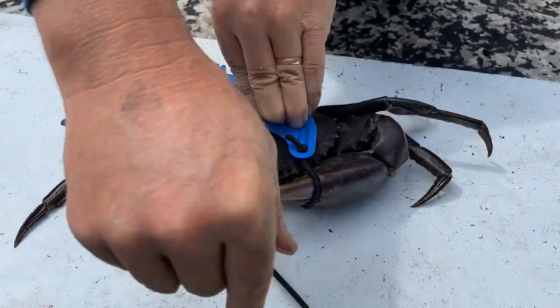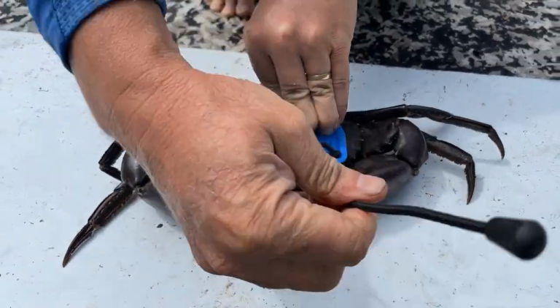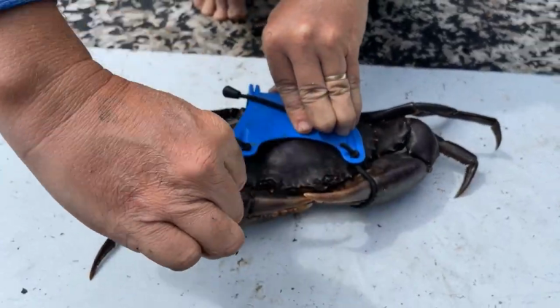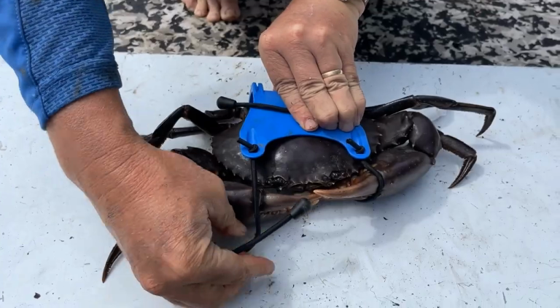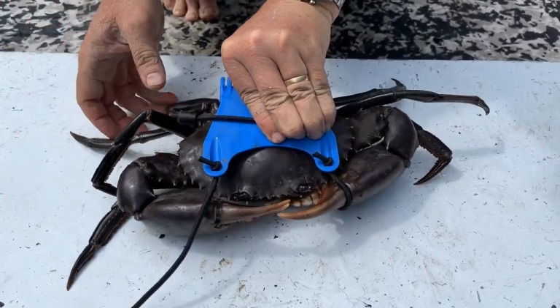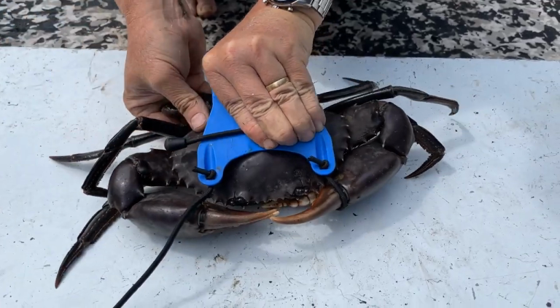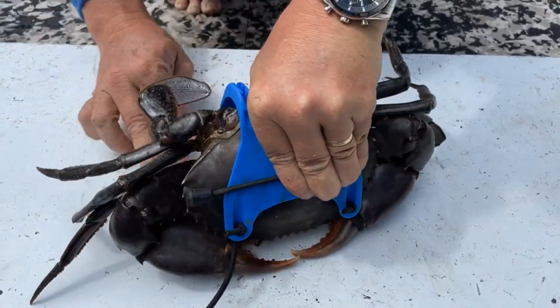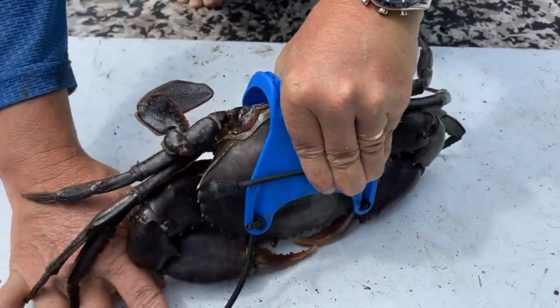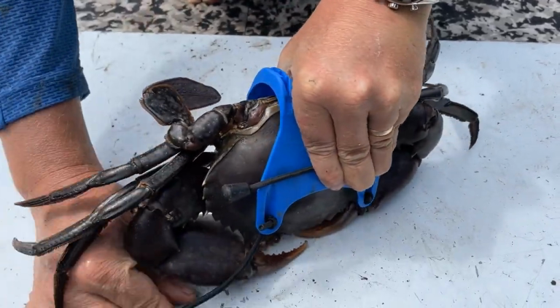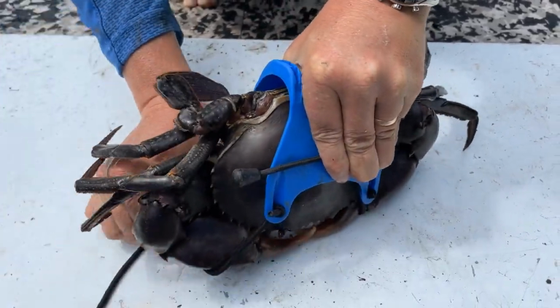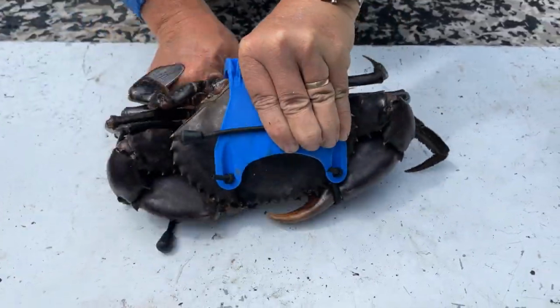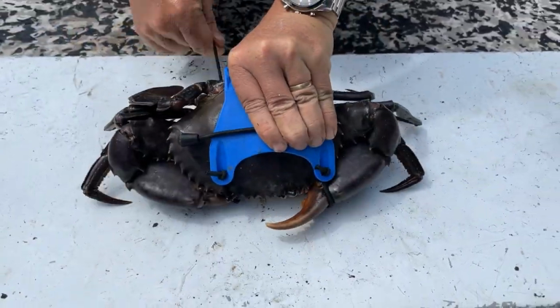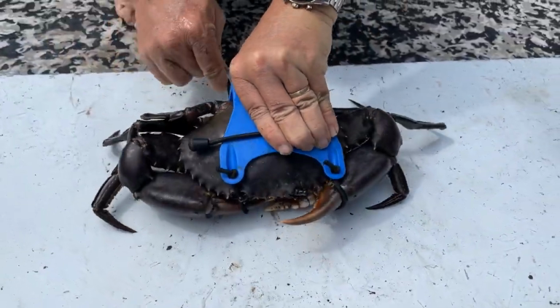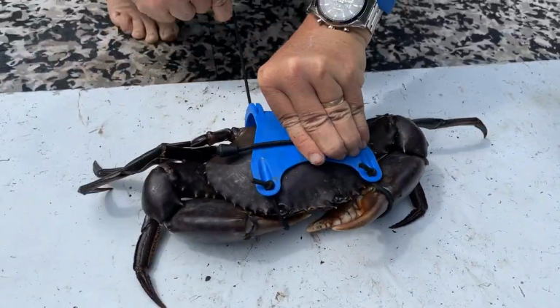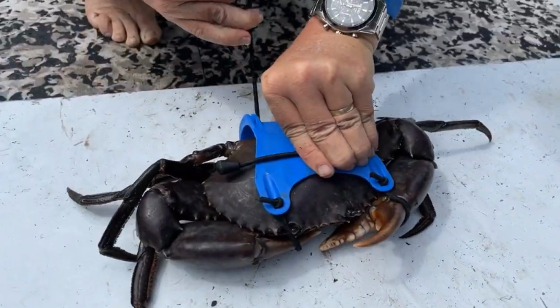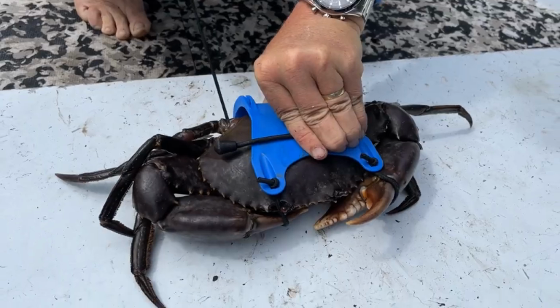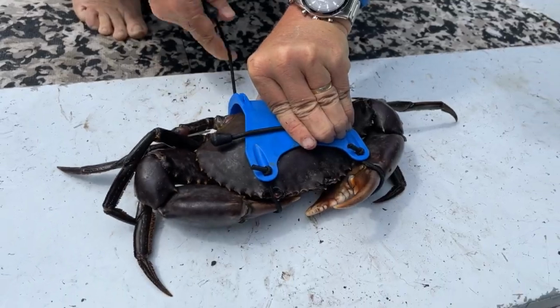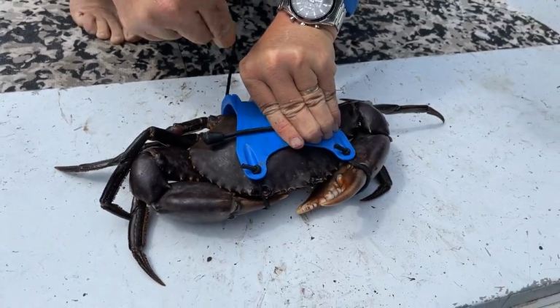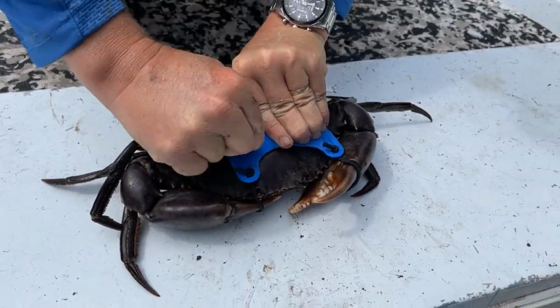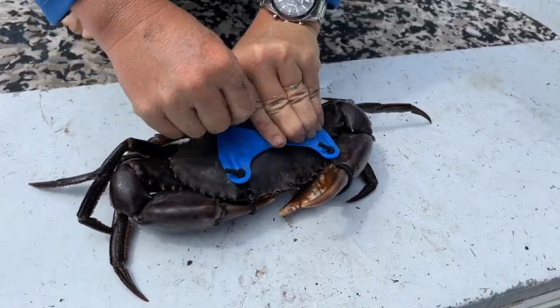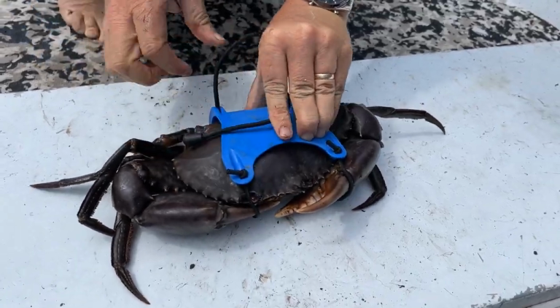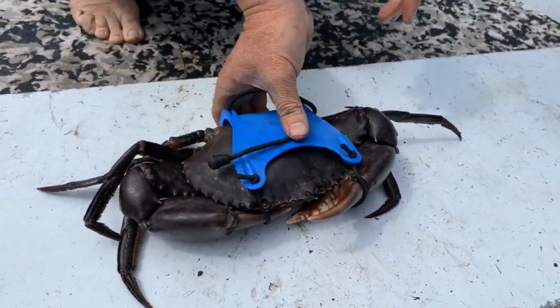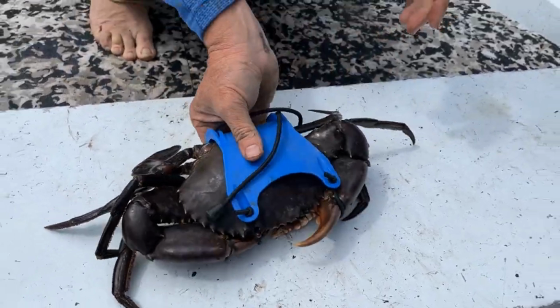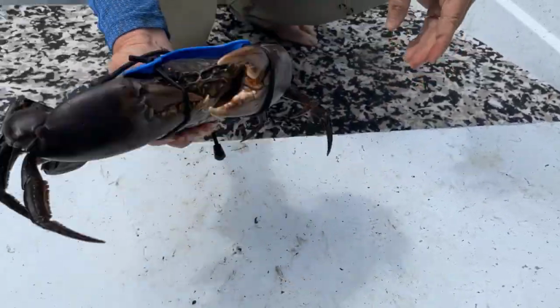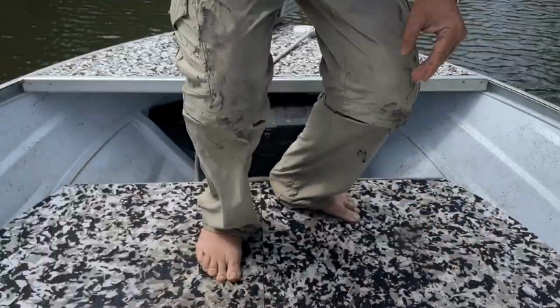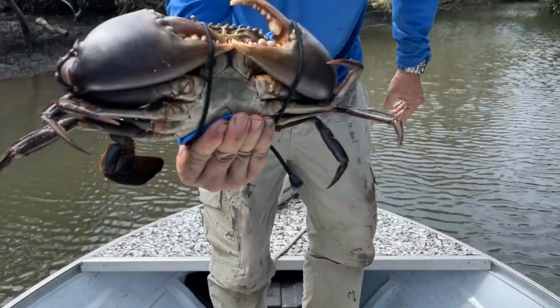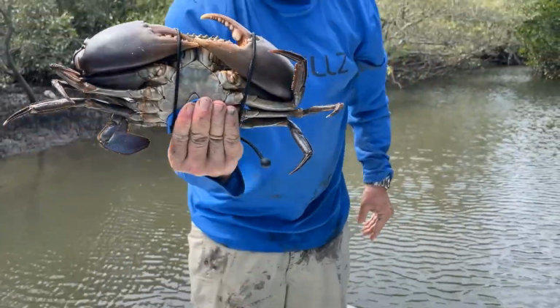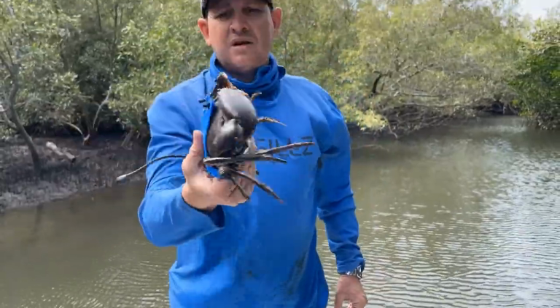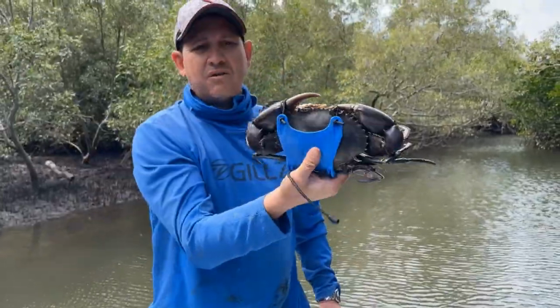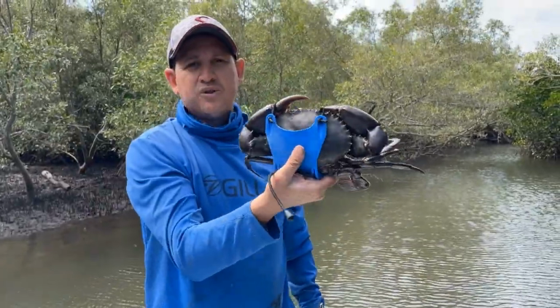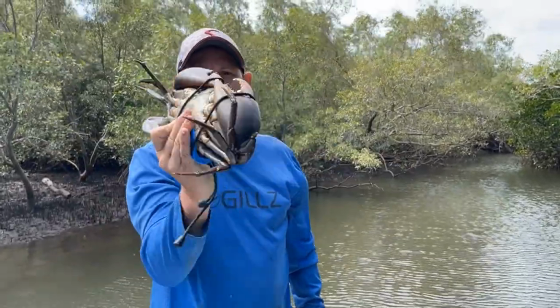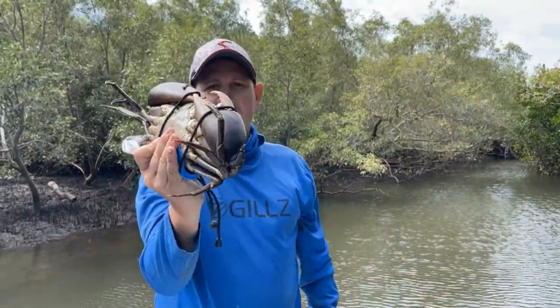Take your second one, roll the crab forward again, lock him down nice and tight, lock him again — there you go, crab all tied up ready to go.